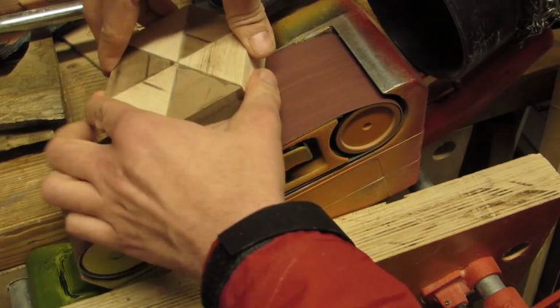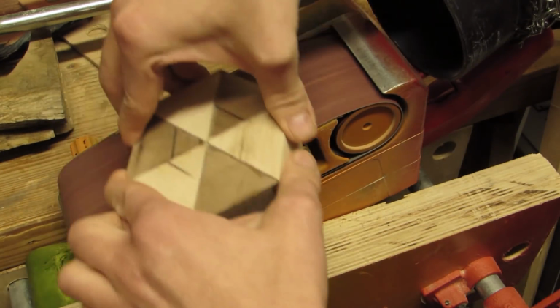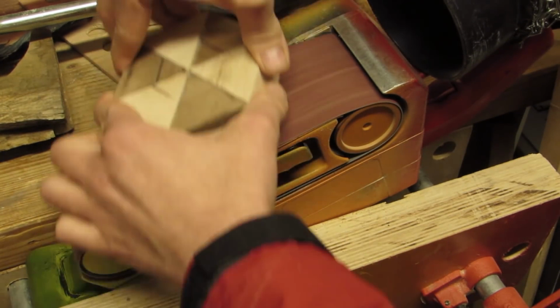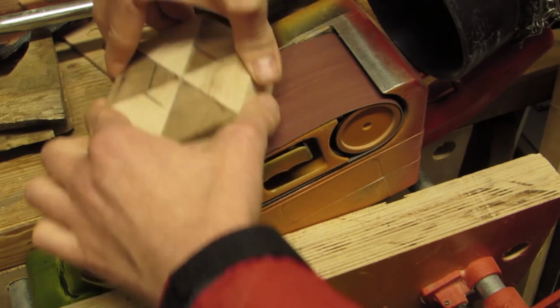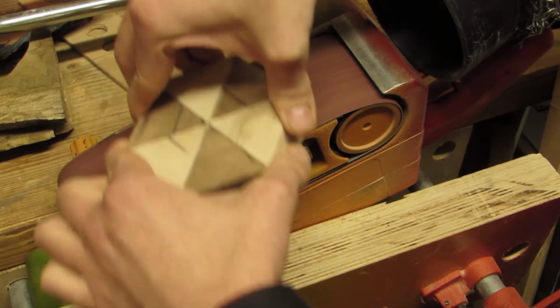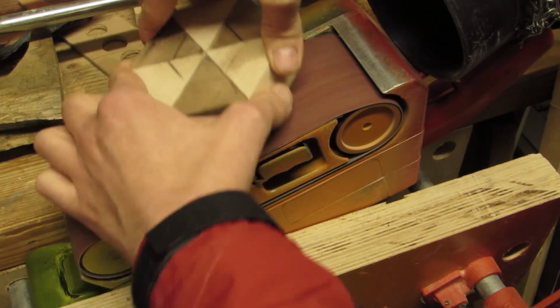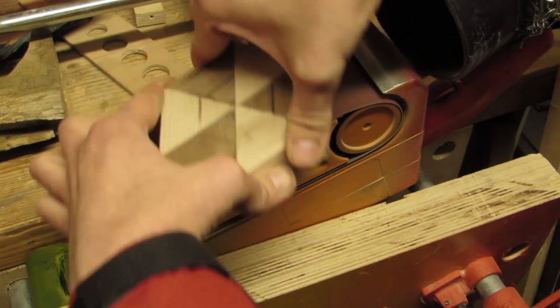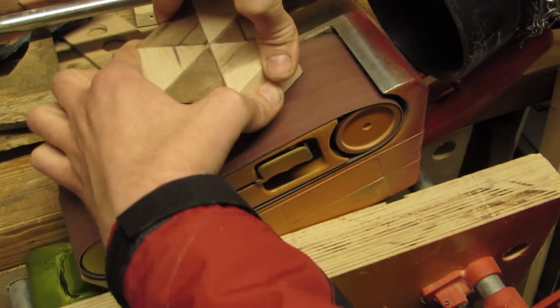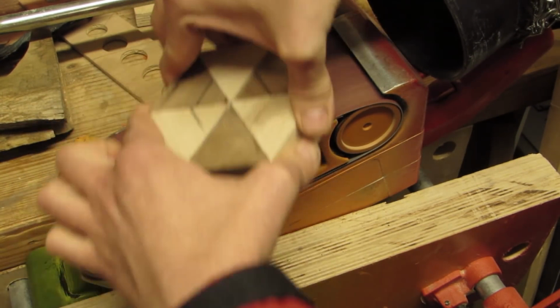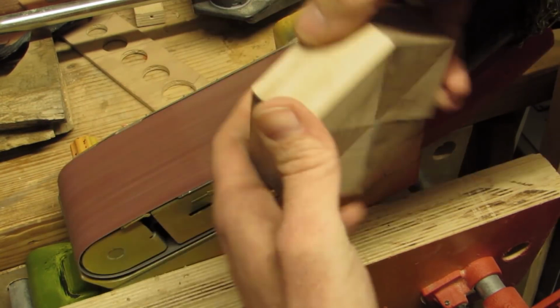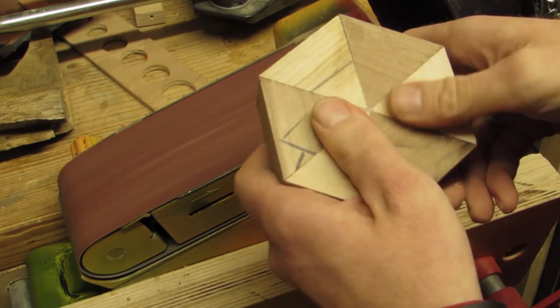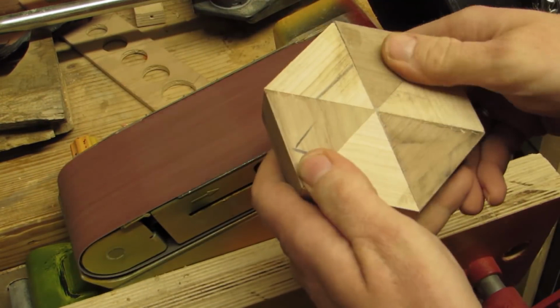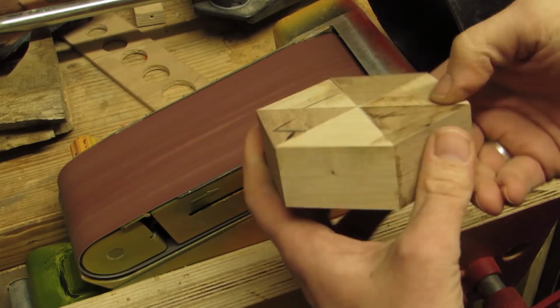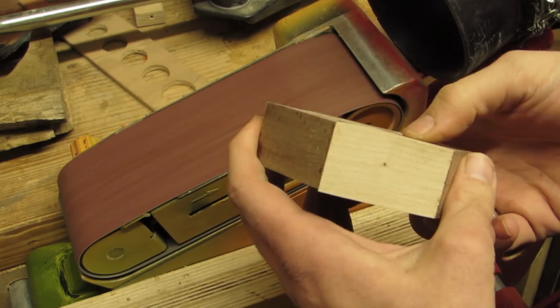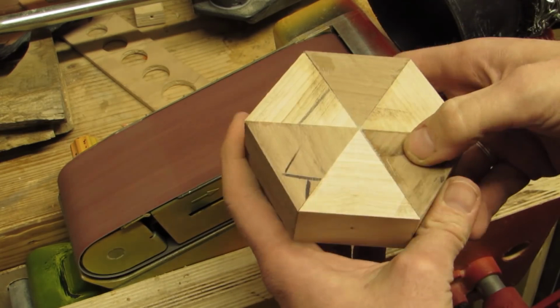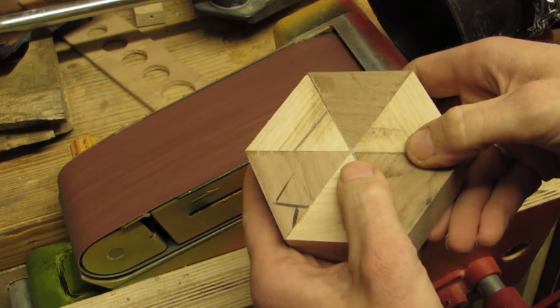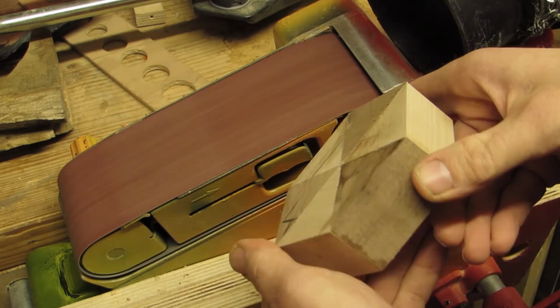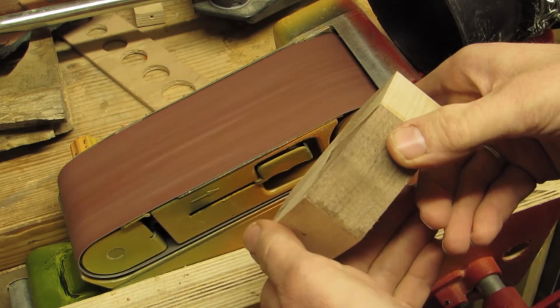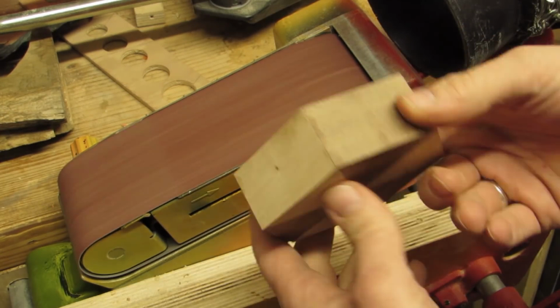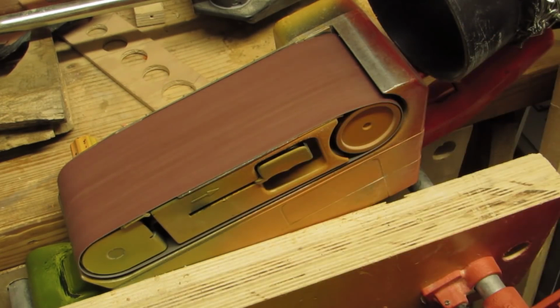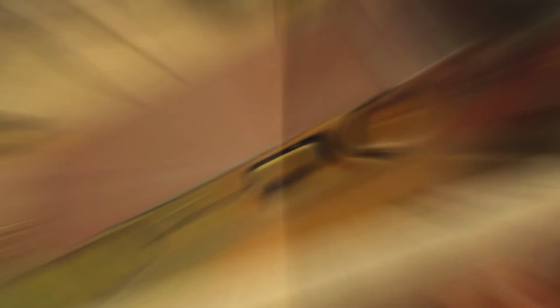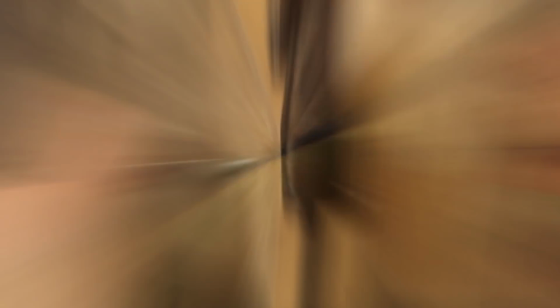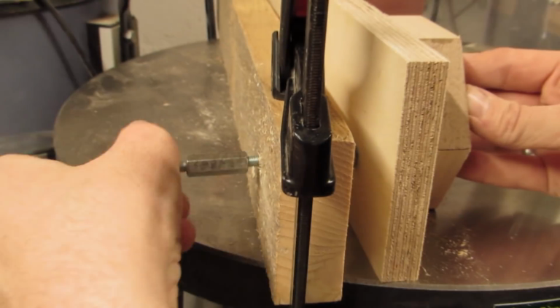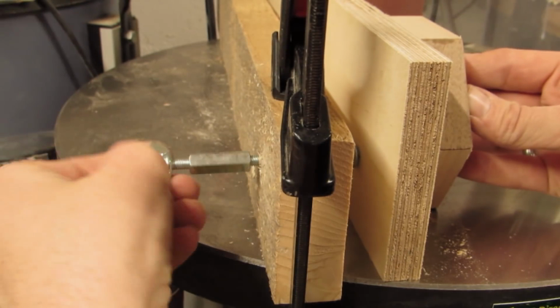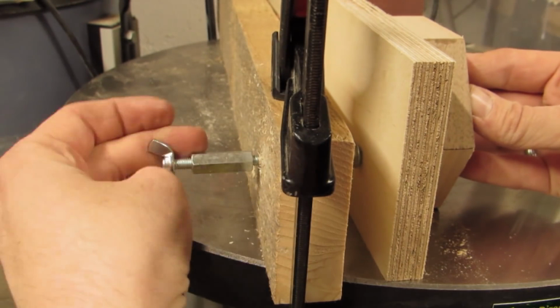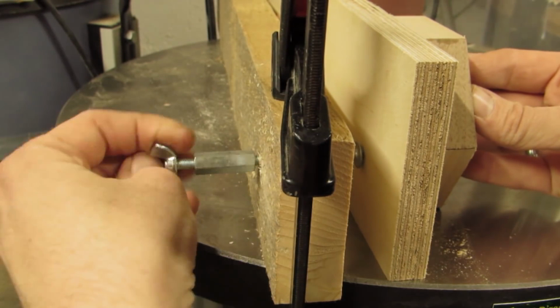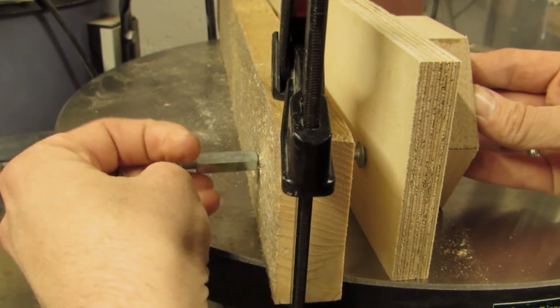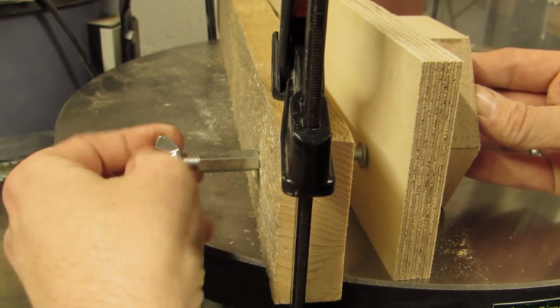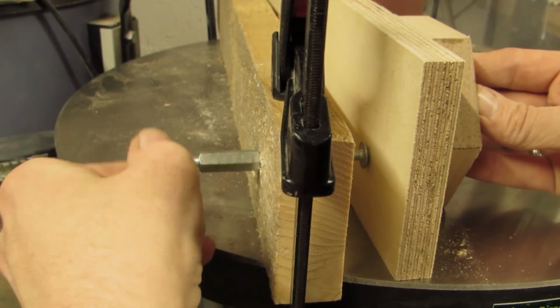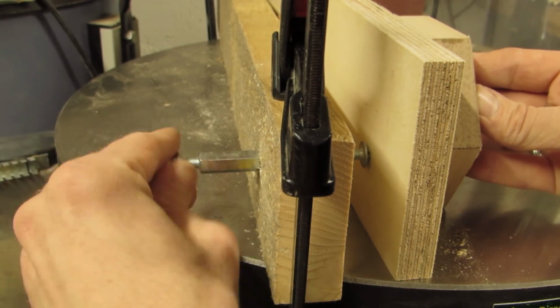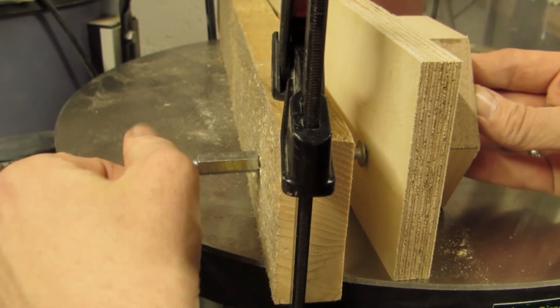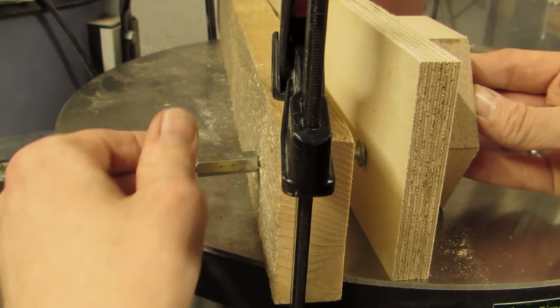Hi, I'm Dominic from Dominic's Woodworks and I have neither patience nor precision. Hence, I give to you the quick and dirty thickness sander.